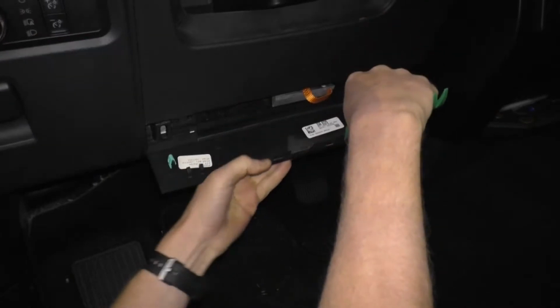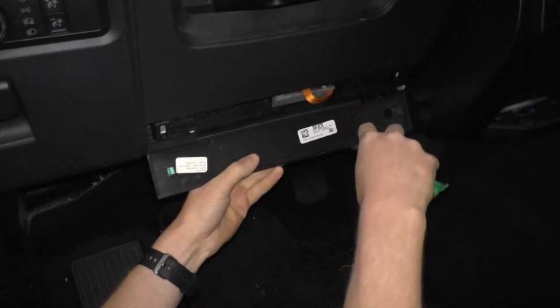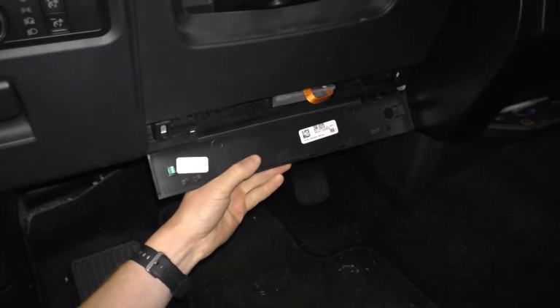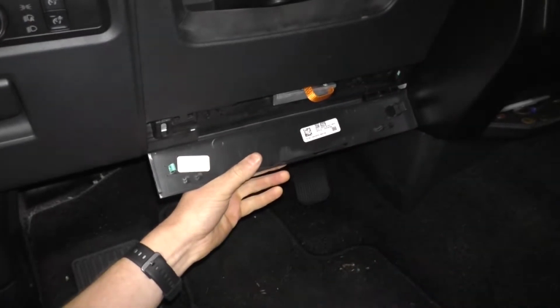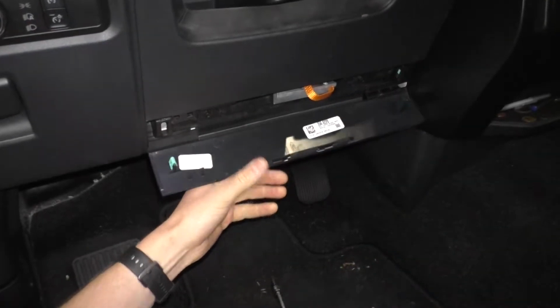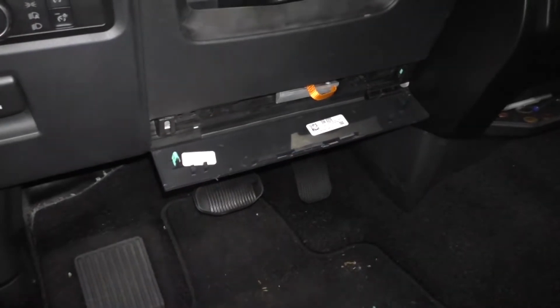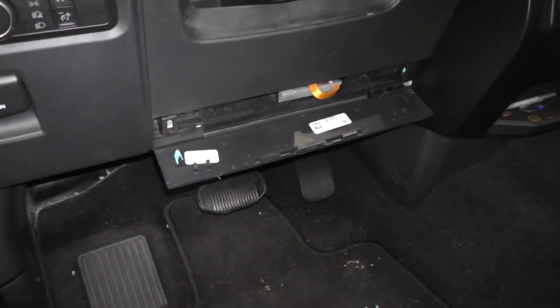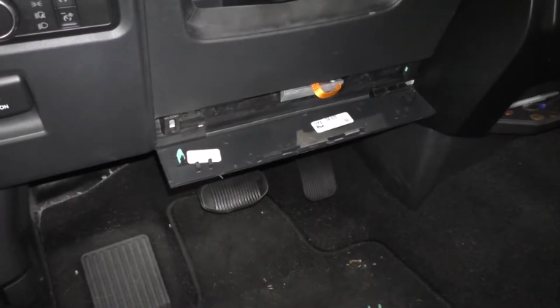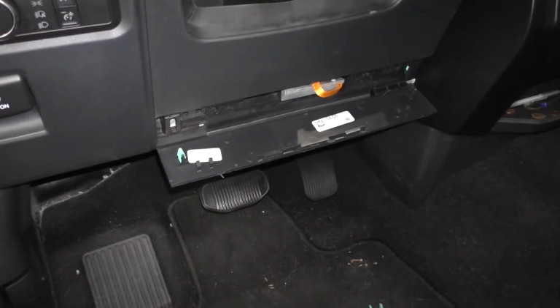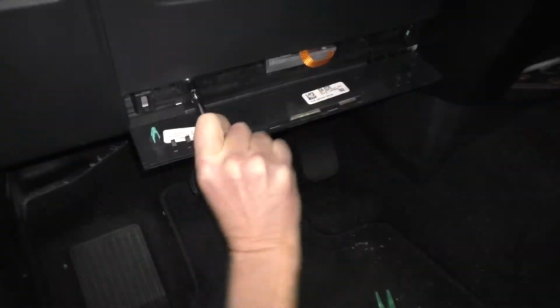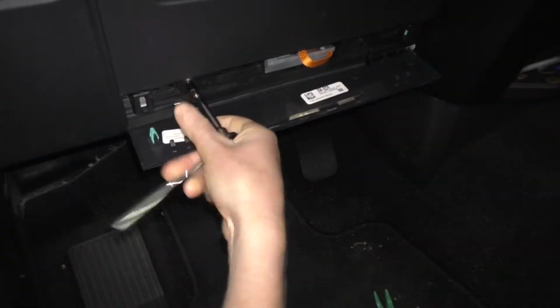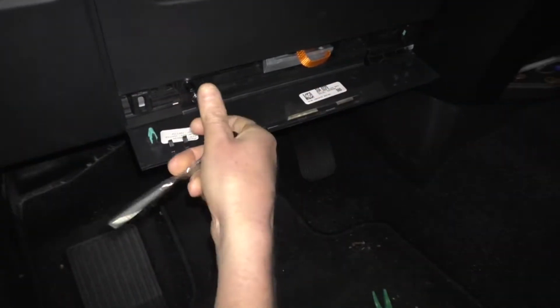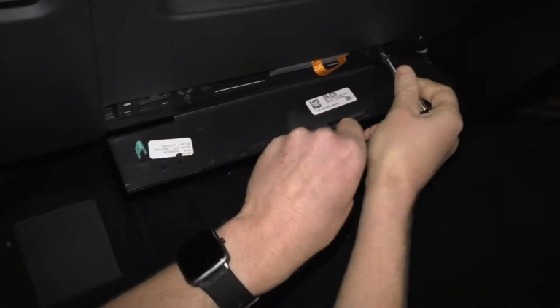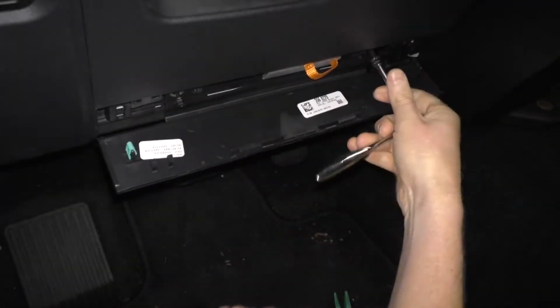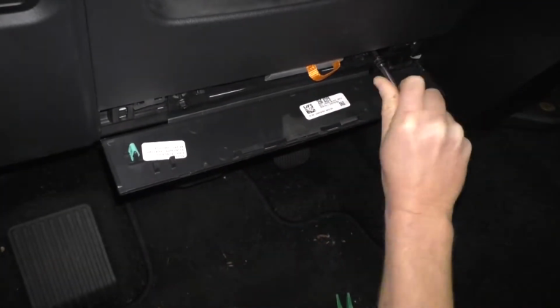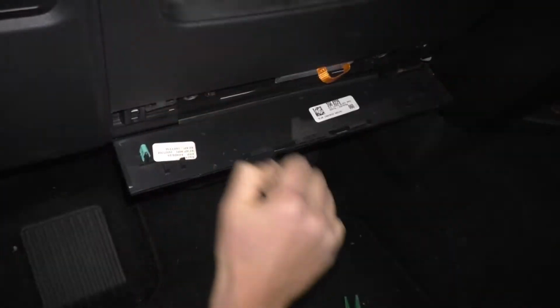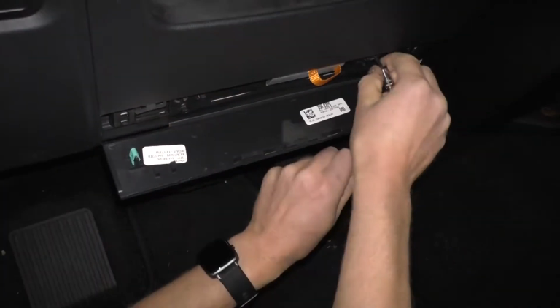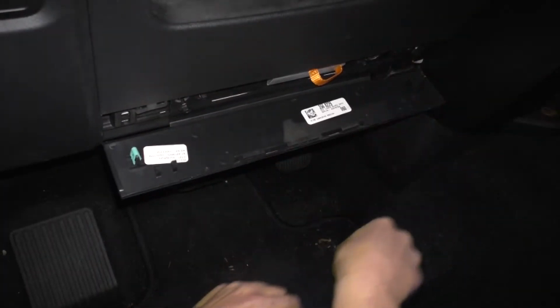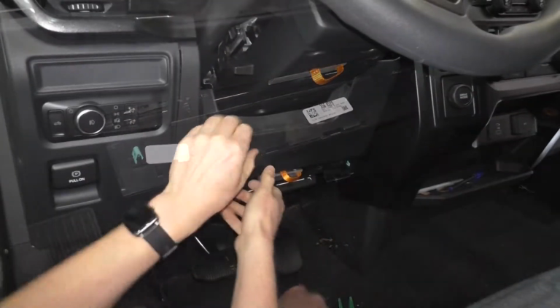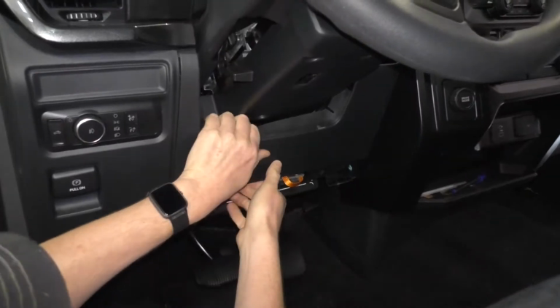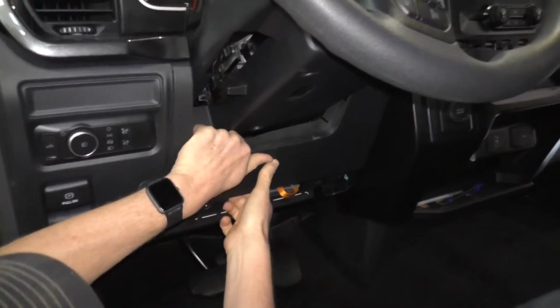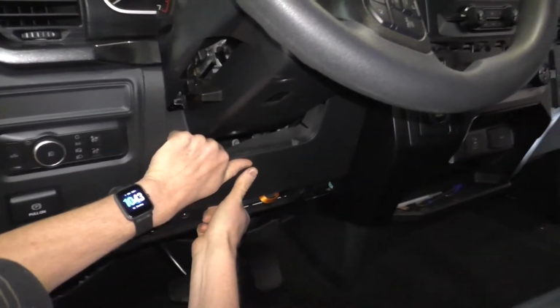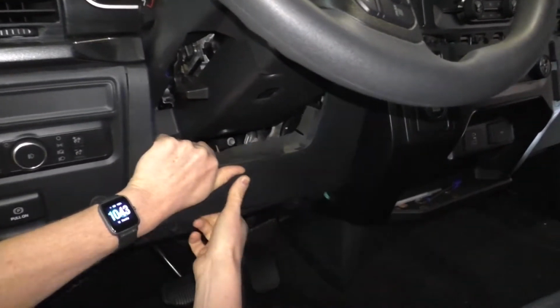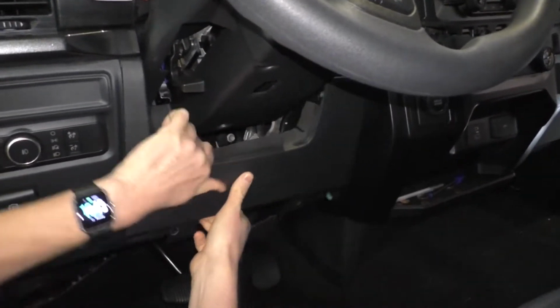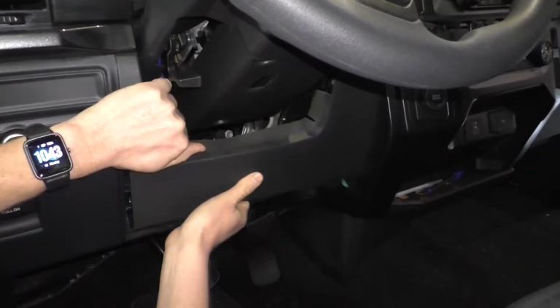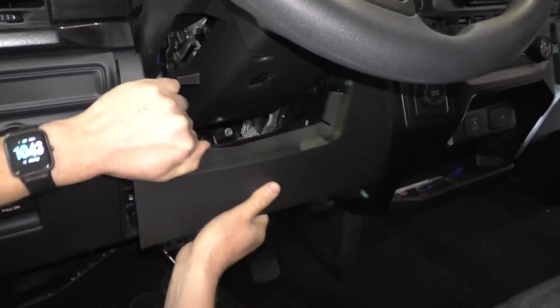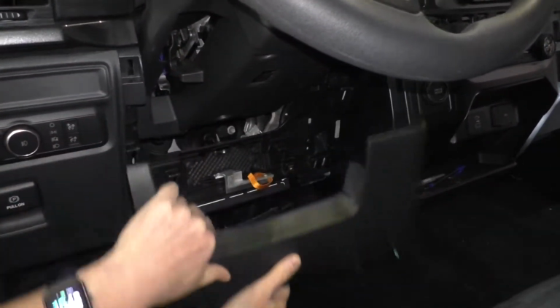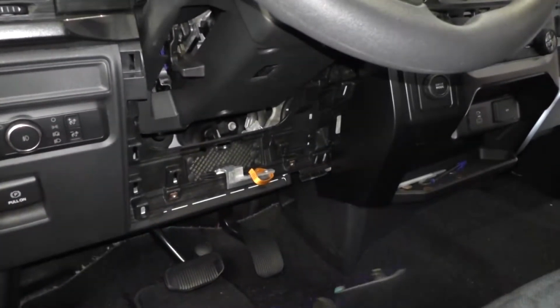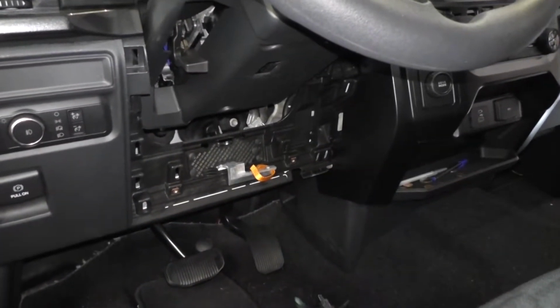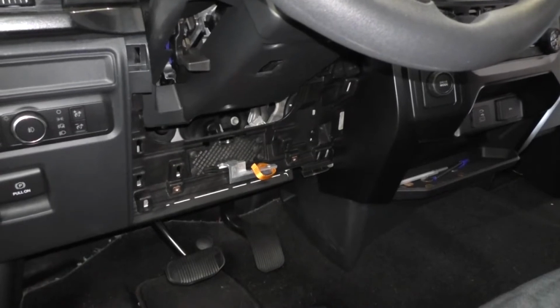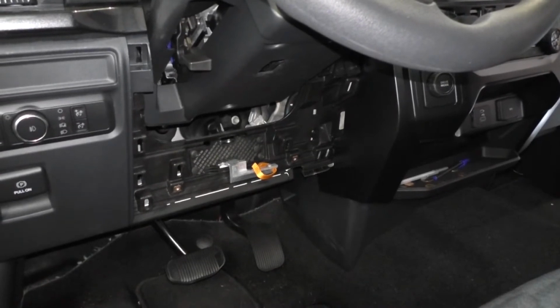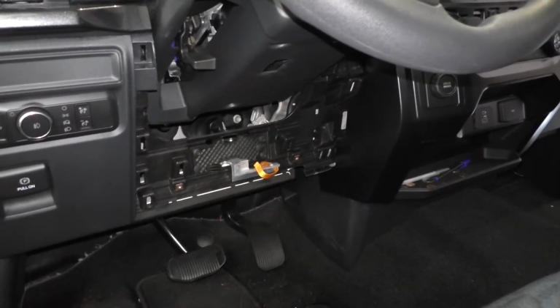Grasp the lower trim panel below the steering column and pull down. Unscrew the two 7-millimeter screws and remove them. Take off the remainder of the lower steering column panel using a plastic trim tool. There are 7 clips securing it to the dash.